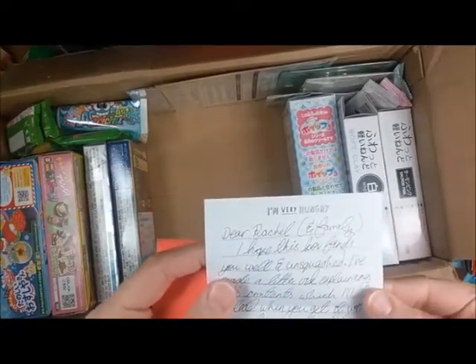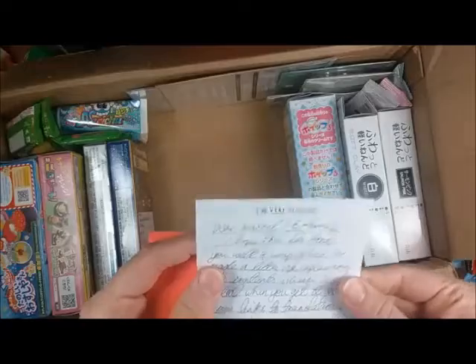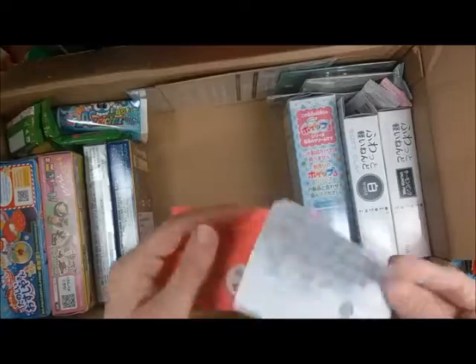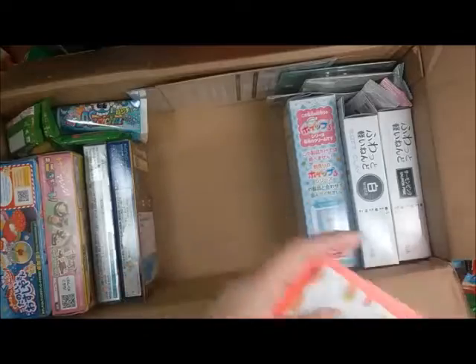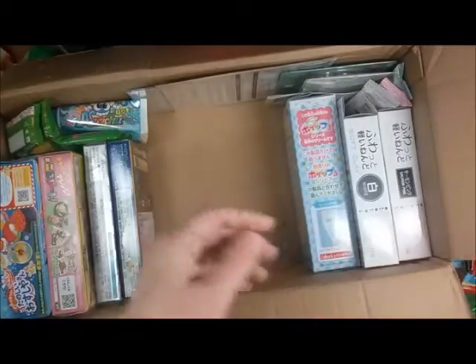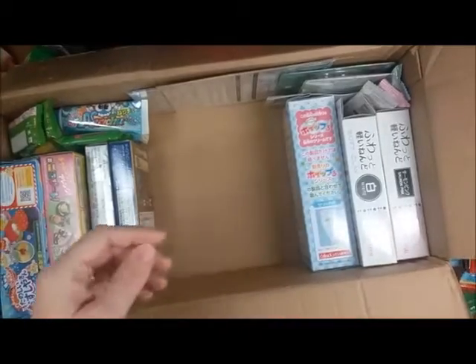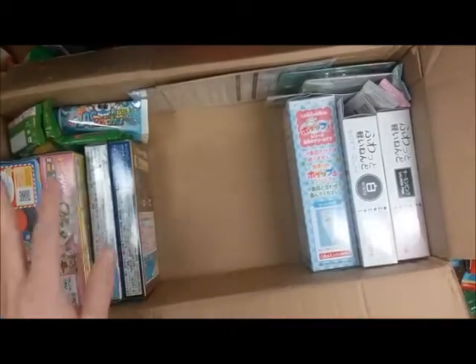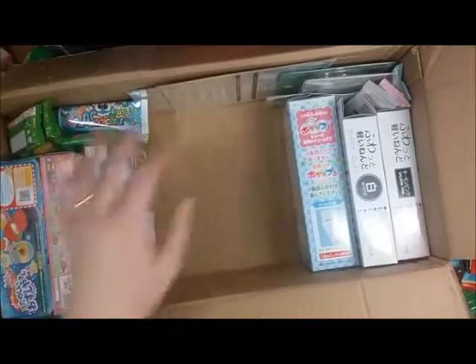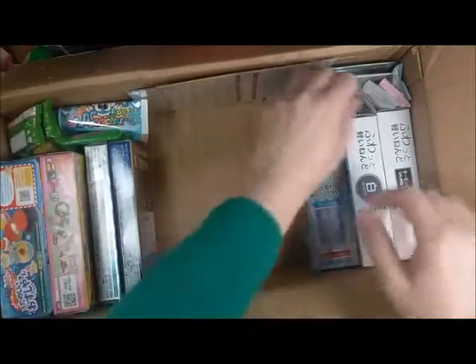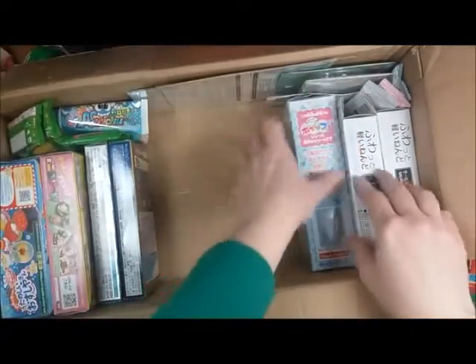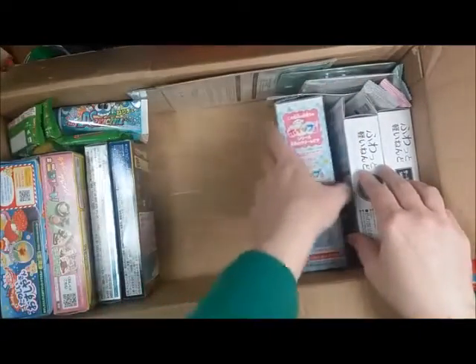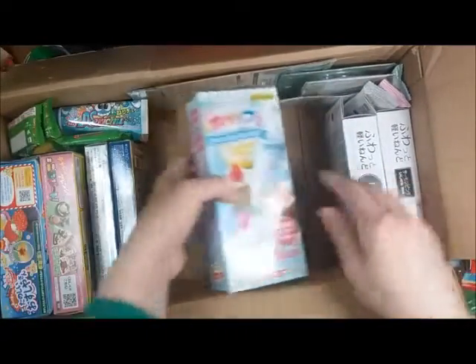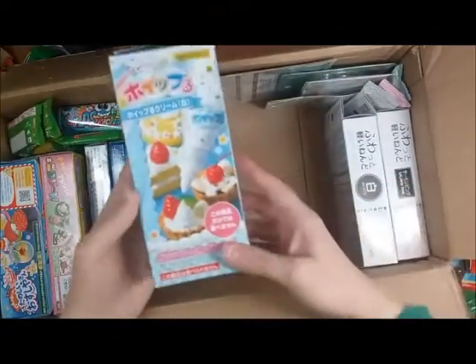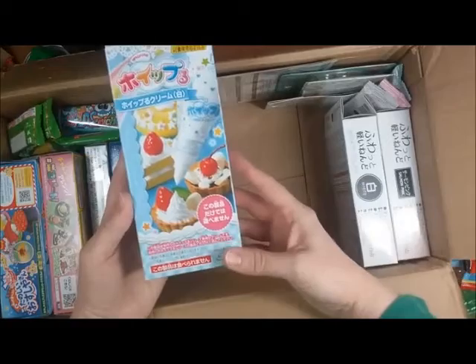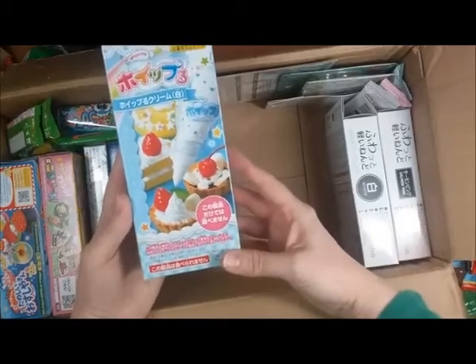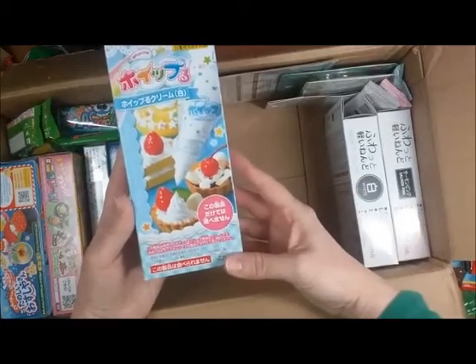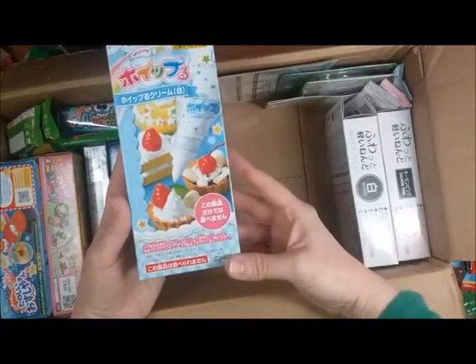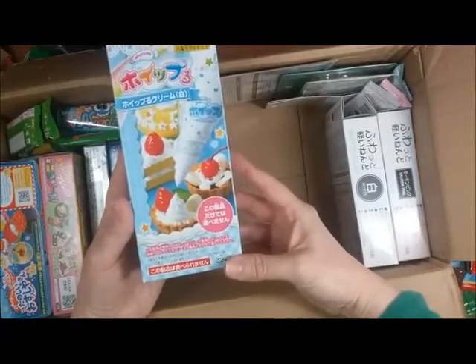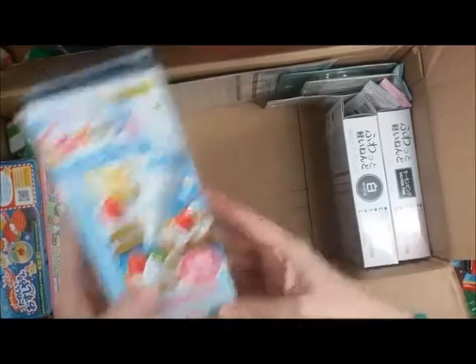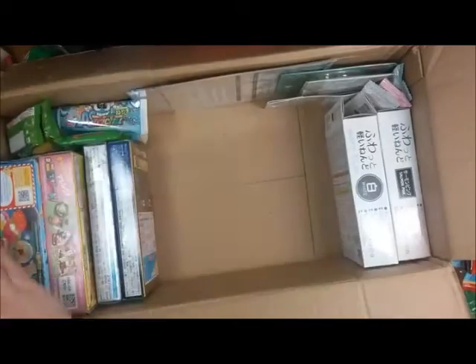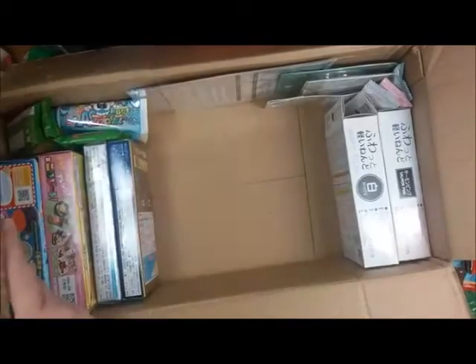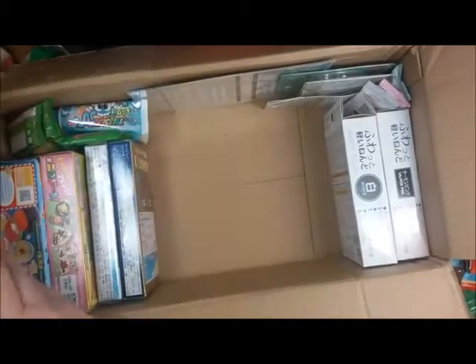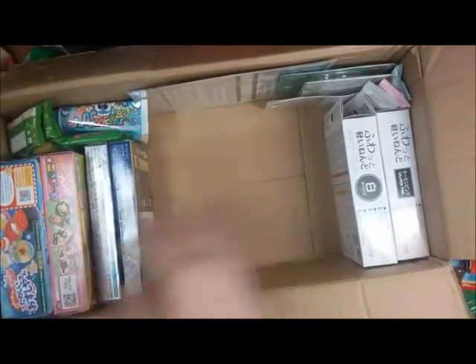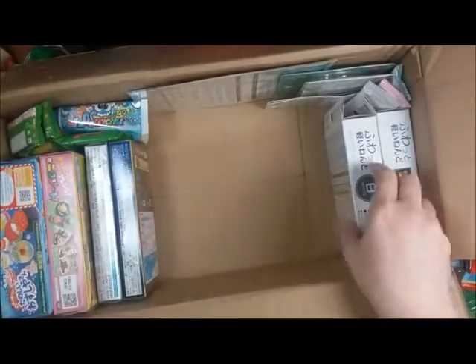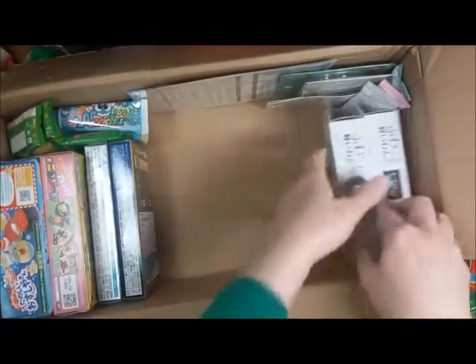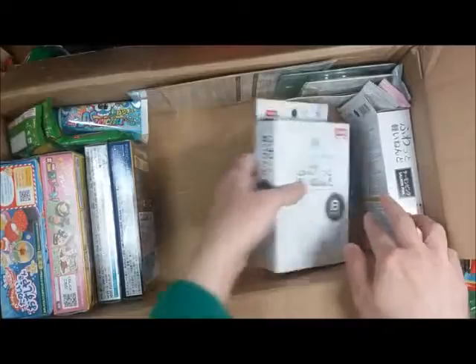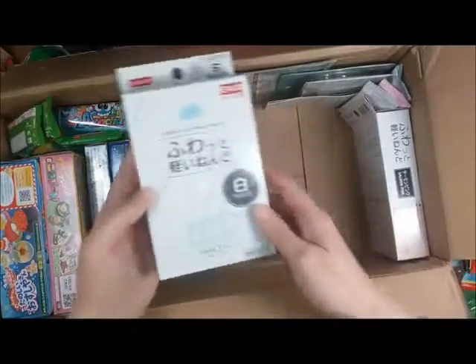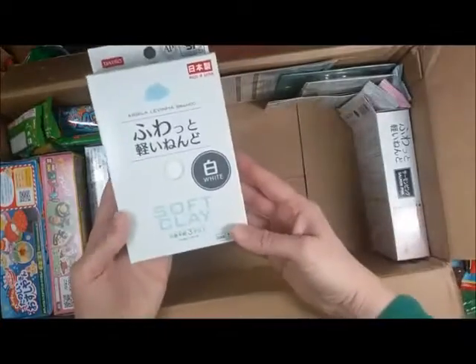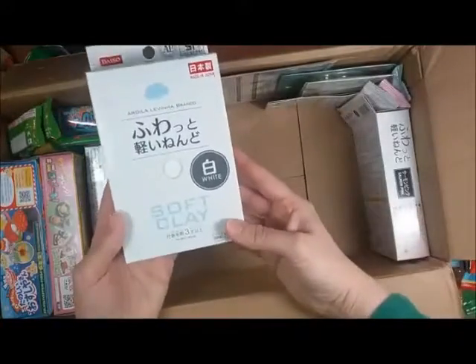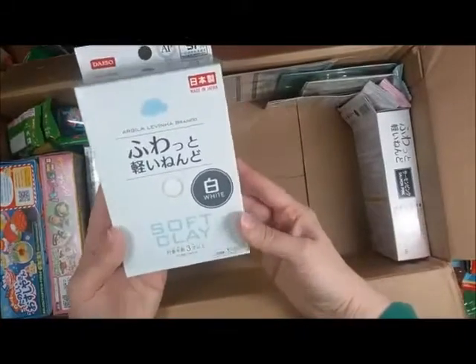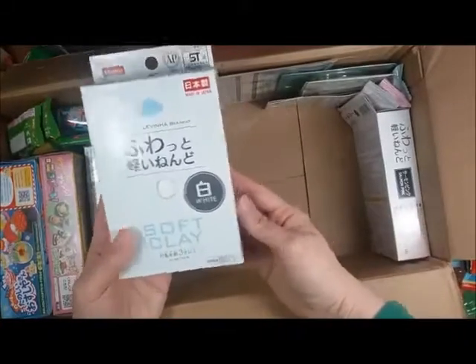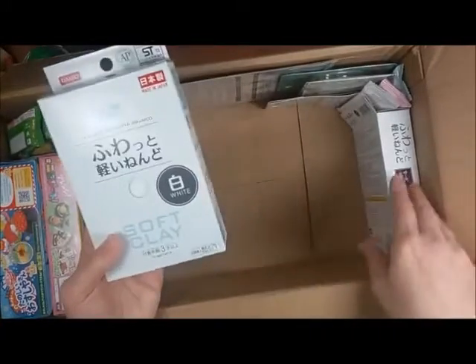I'm not going to take the time to read it on camera, because my video is already getting long. Cool. Soft clay. It's very, very light.